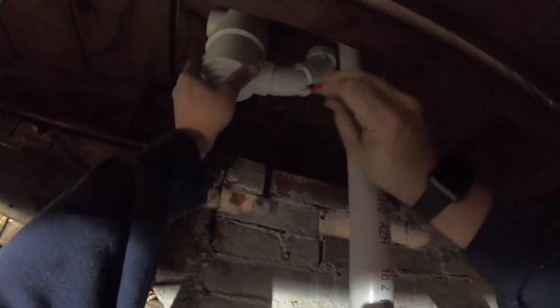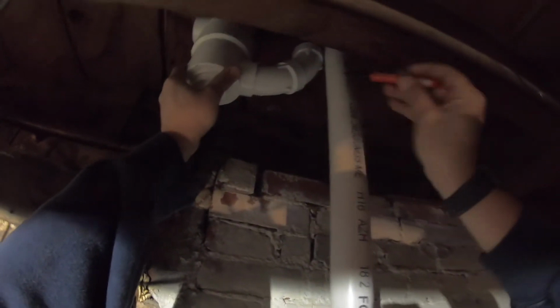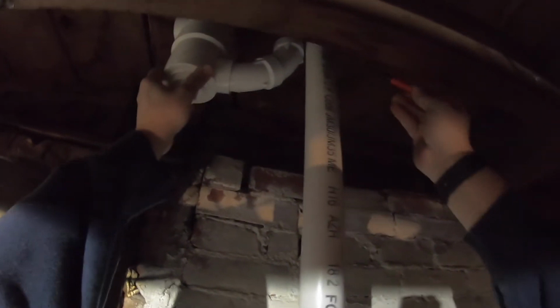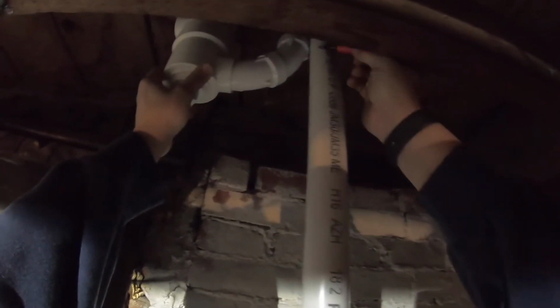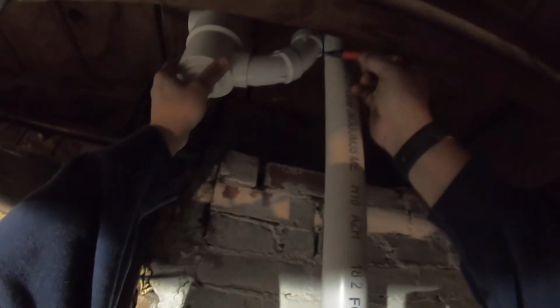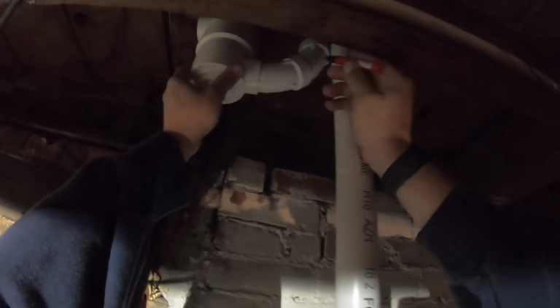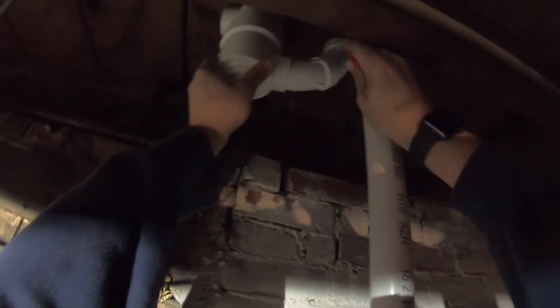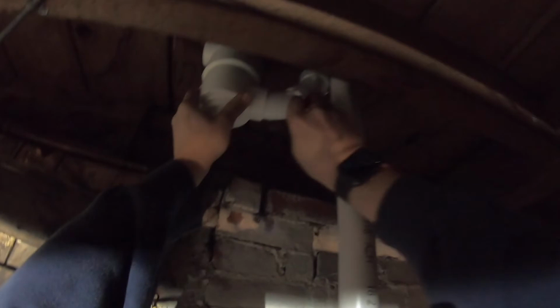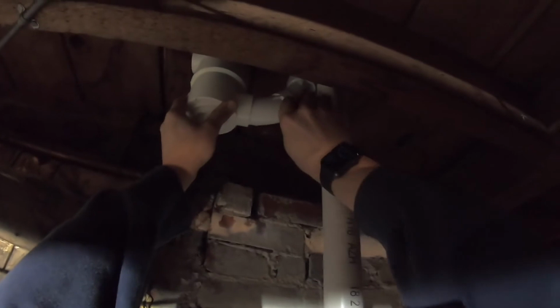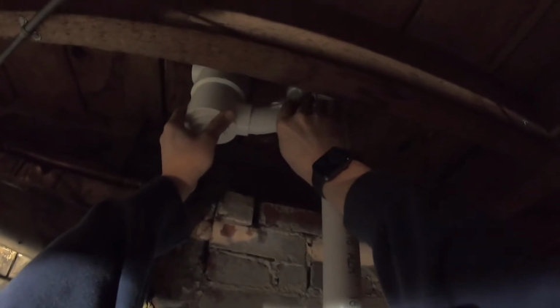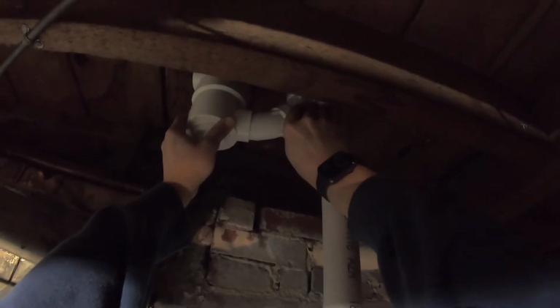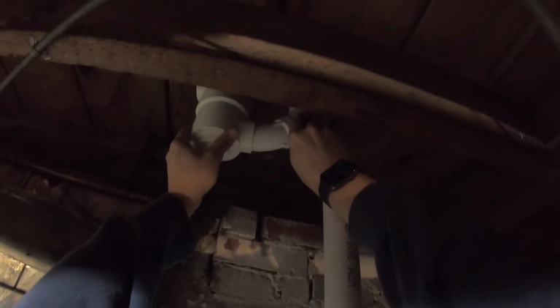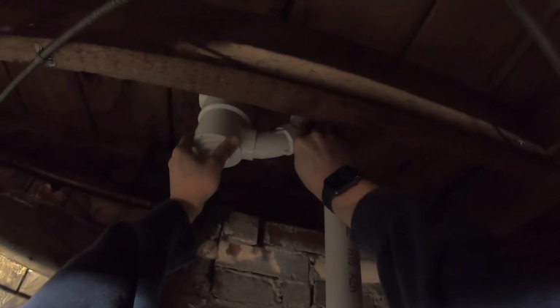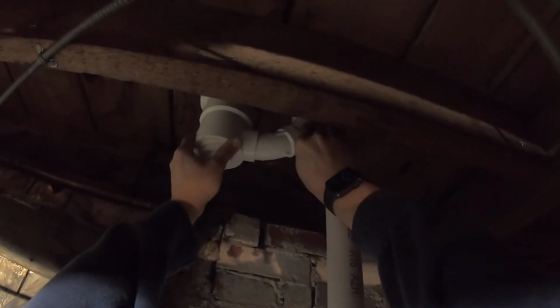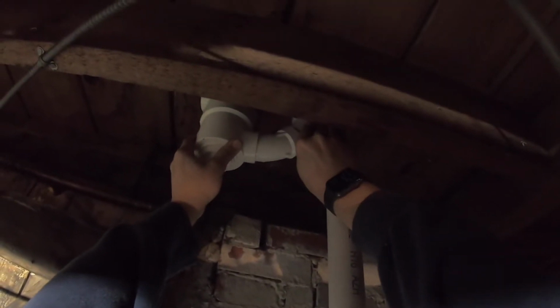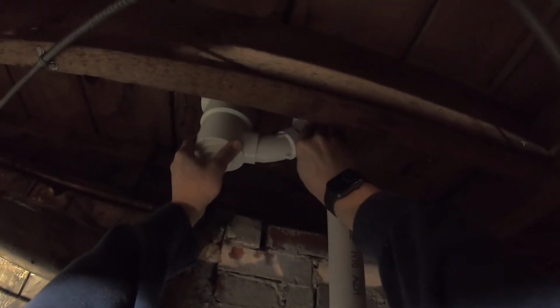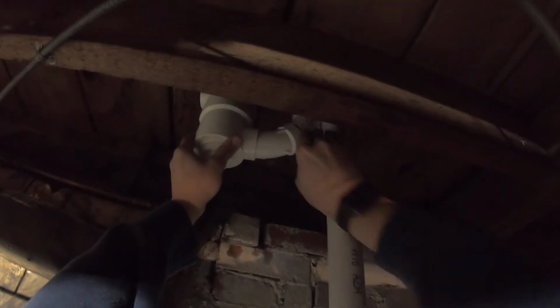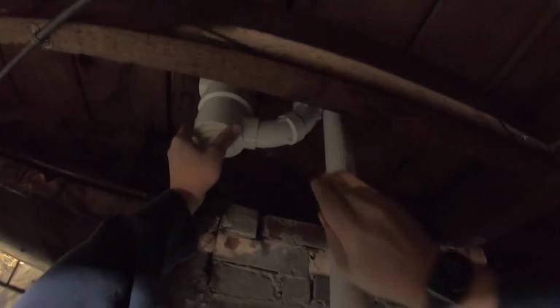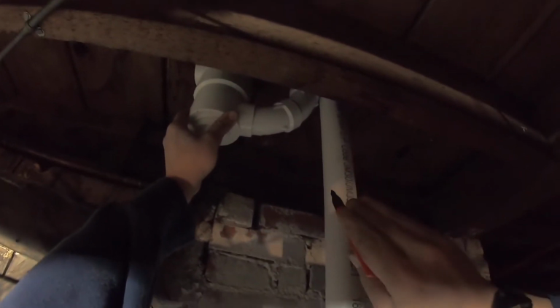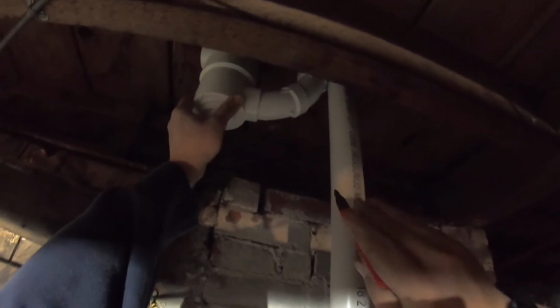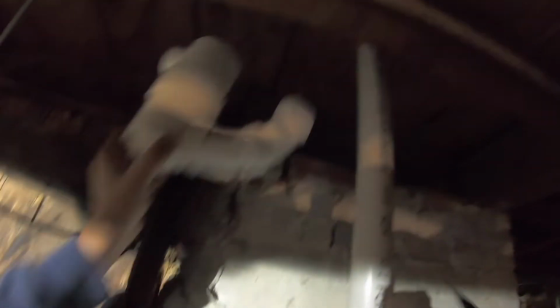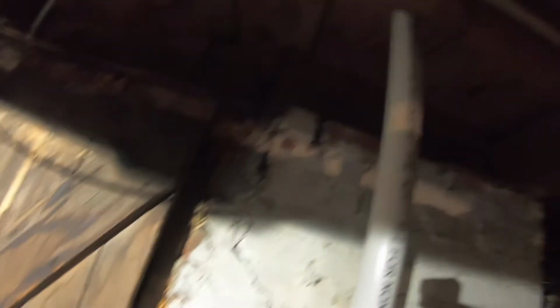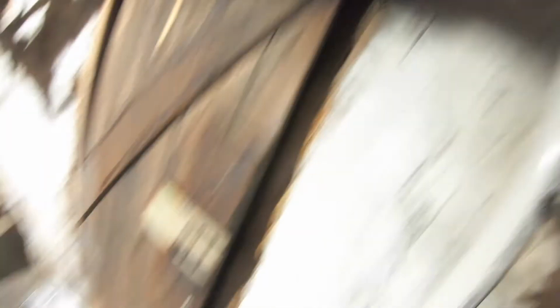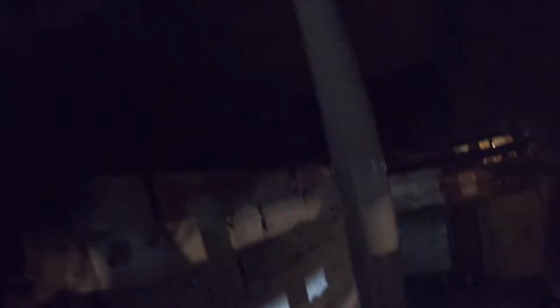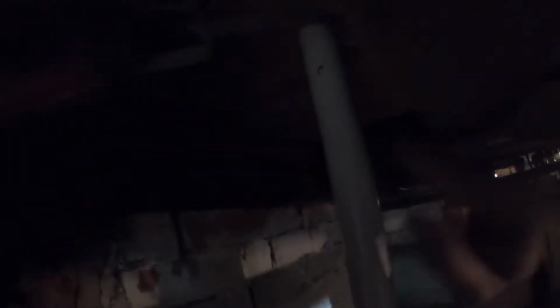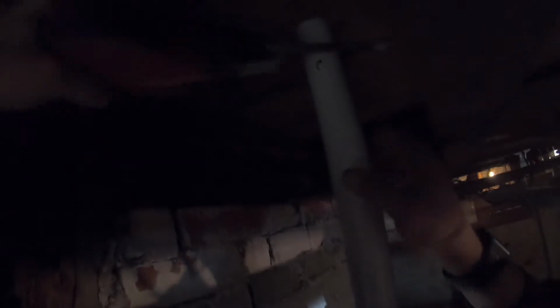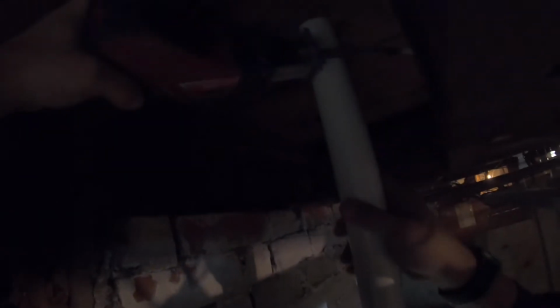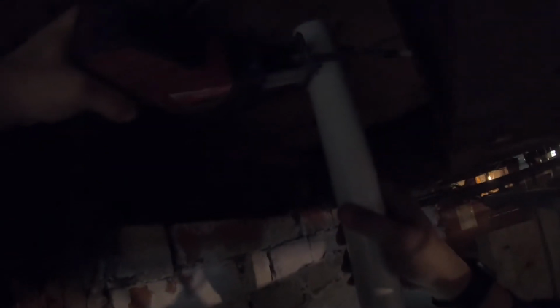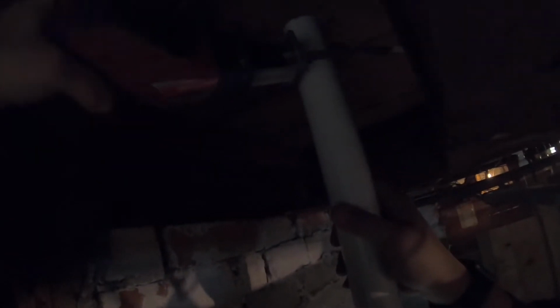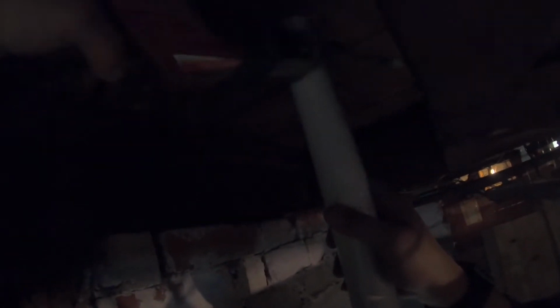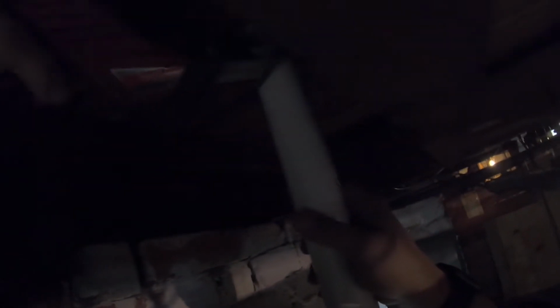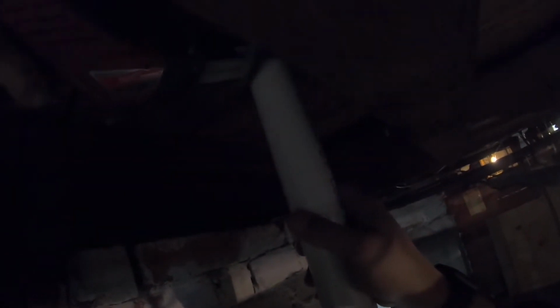I mark the pipe where I want to cut it, push the trap high up against the flooring, and then cut it with my hacksaw.